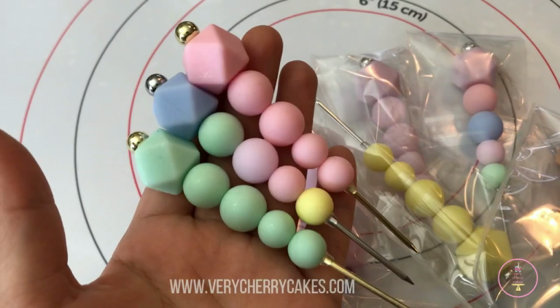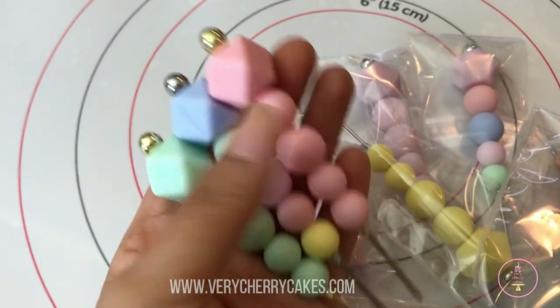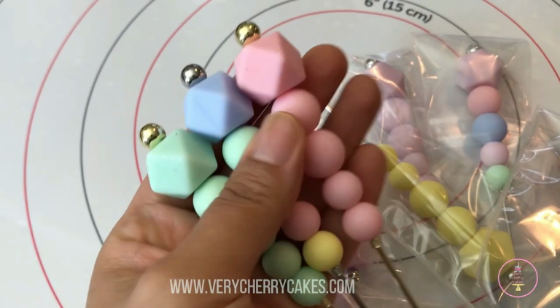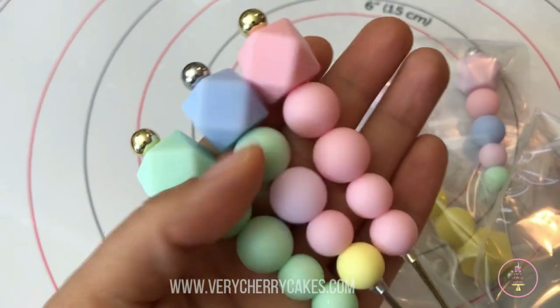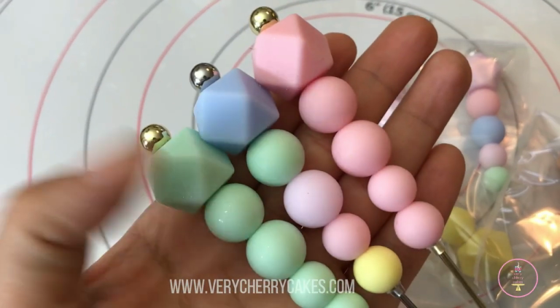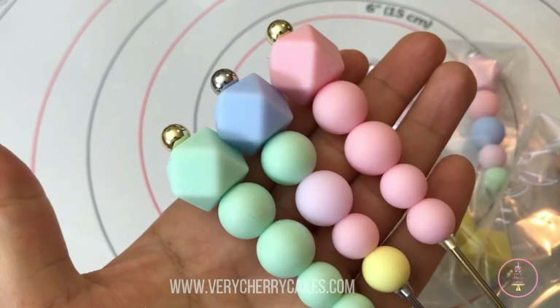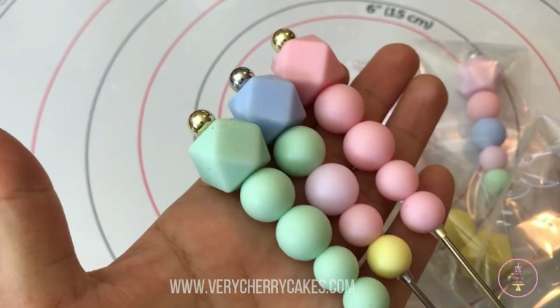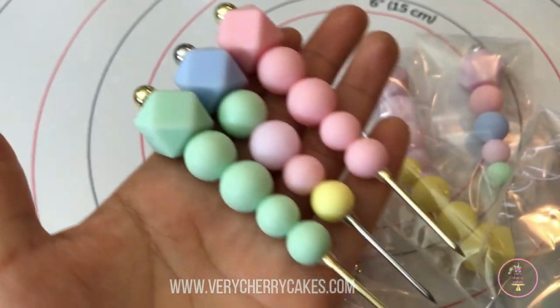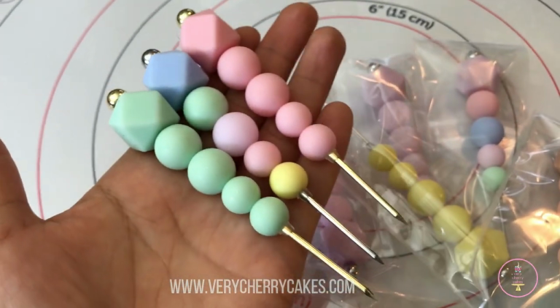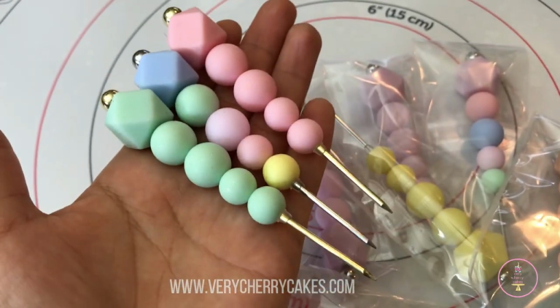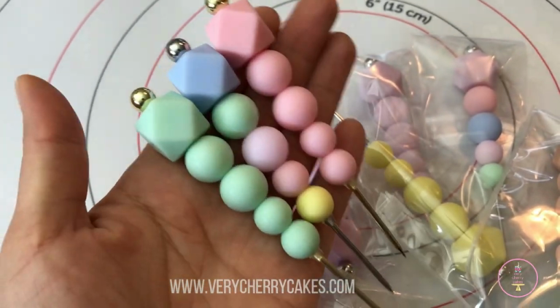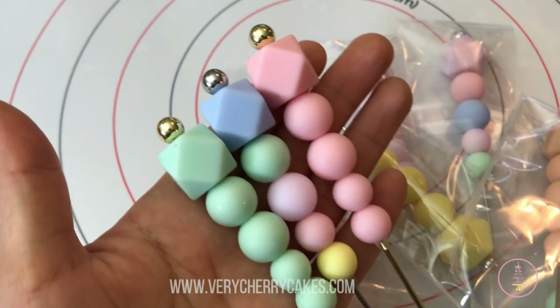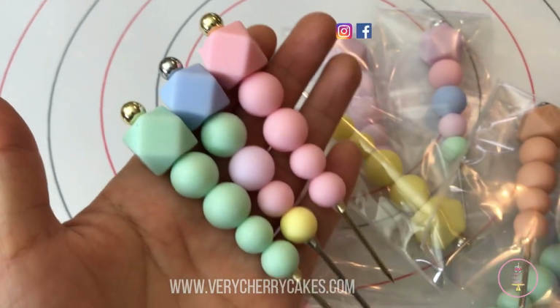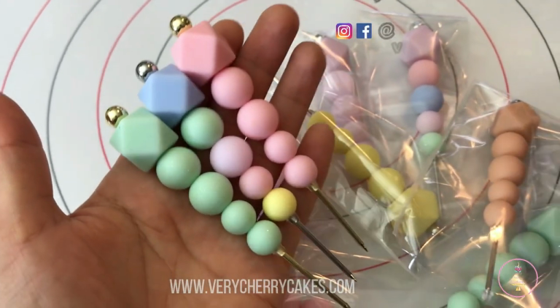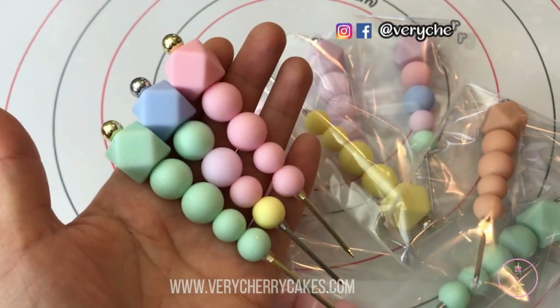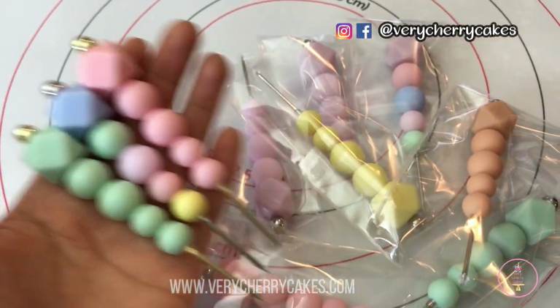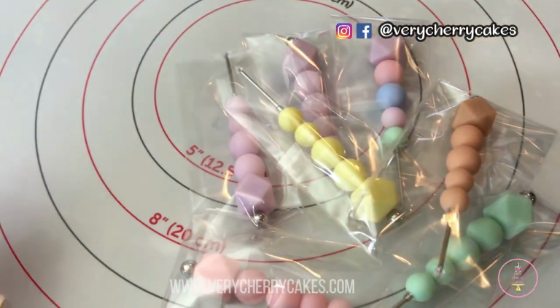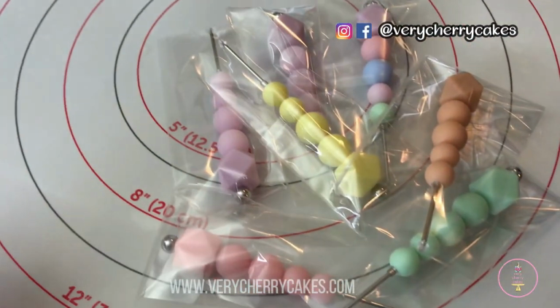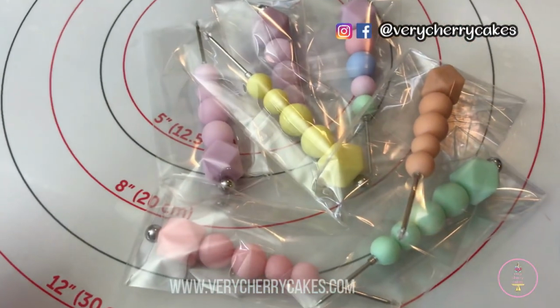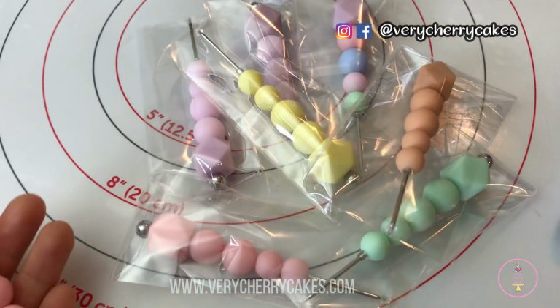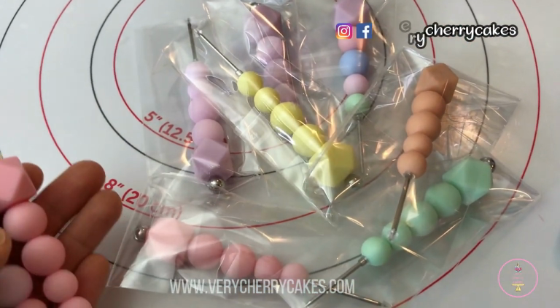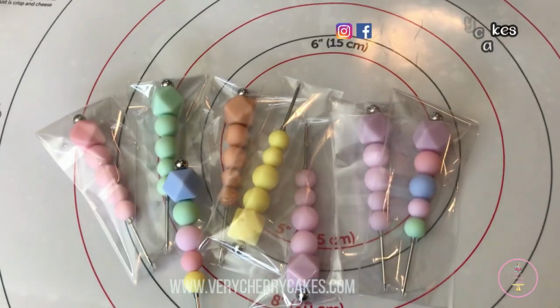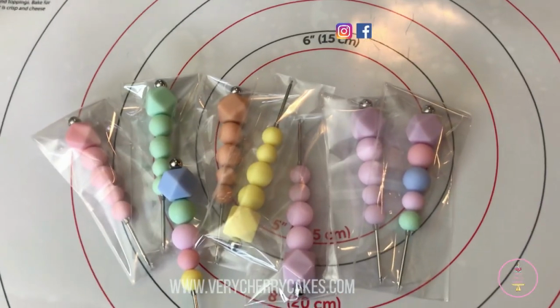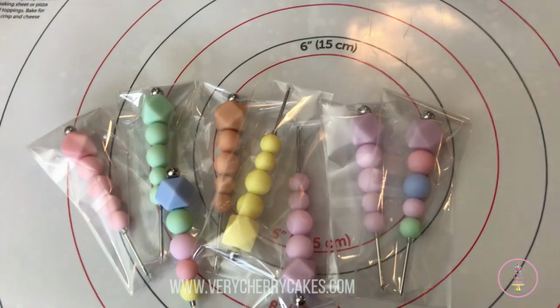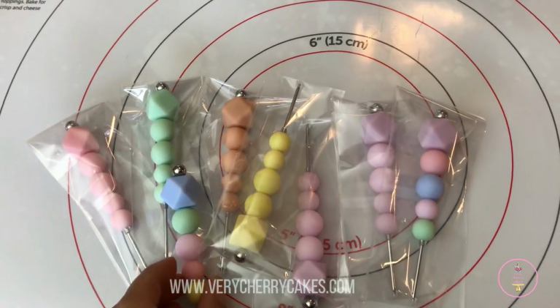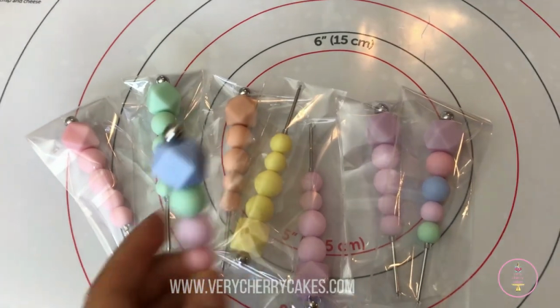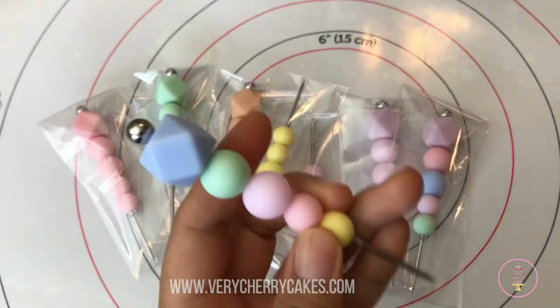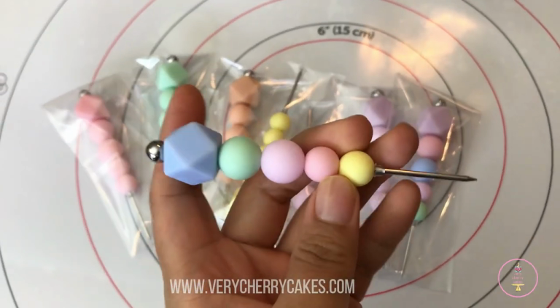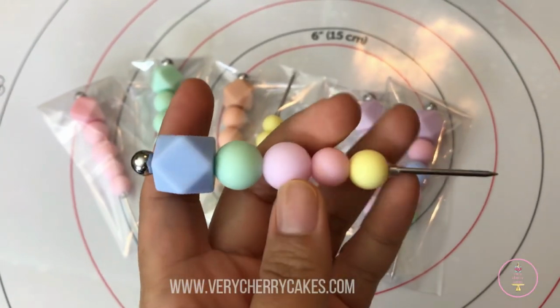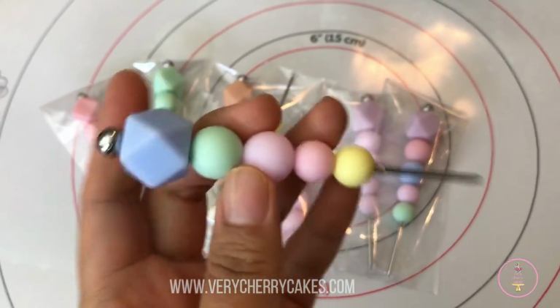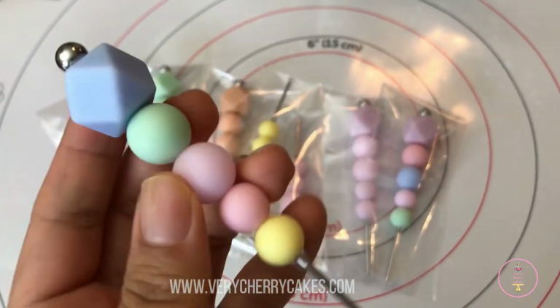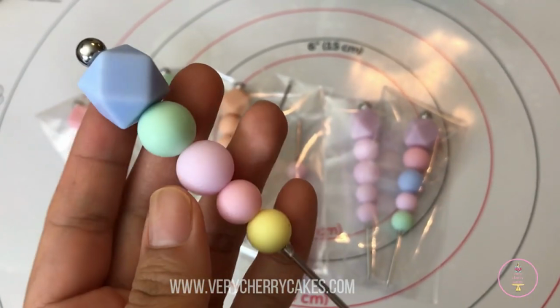Hi sweet friends, today I am sharing a quick video on how to make cookie scribes. The process really is easy and you can definitely source different materials, but I'm sharing the exact materials that I used to make these scribes, so let's get started.